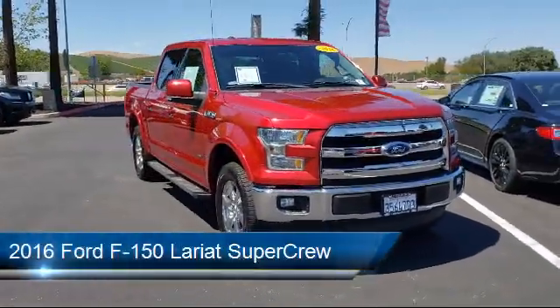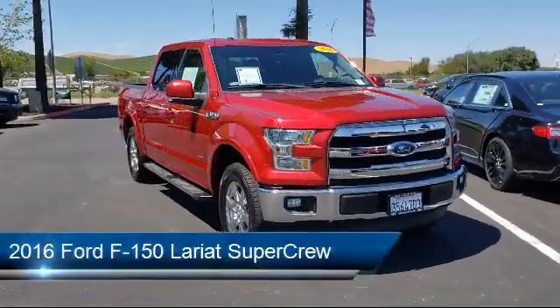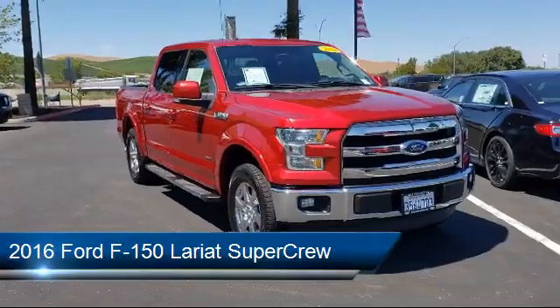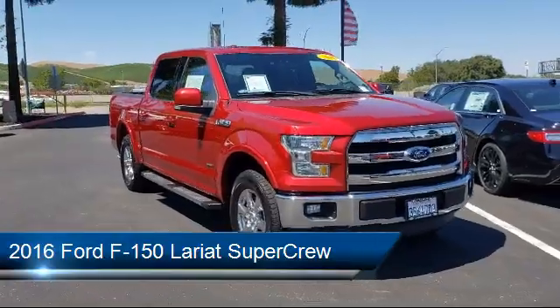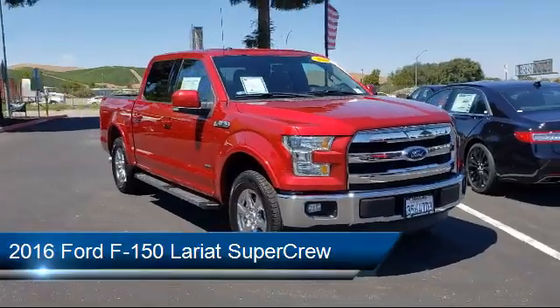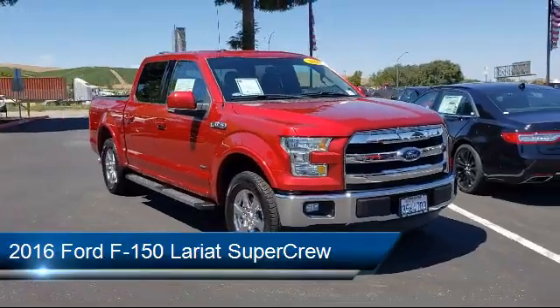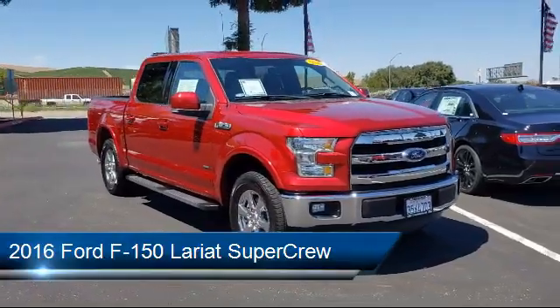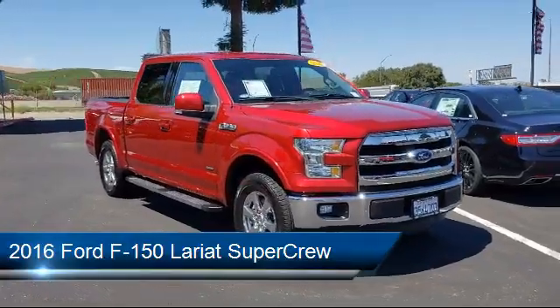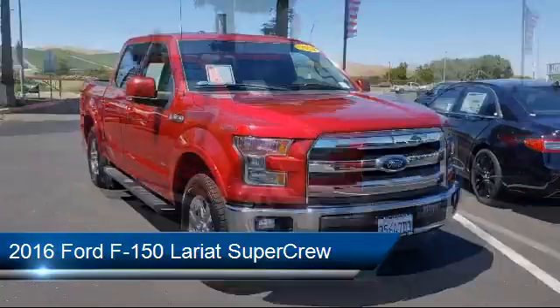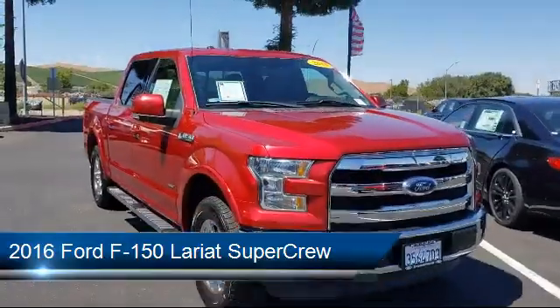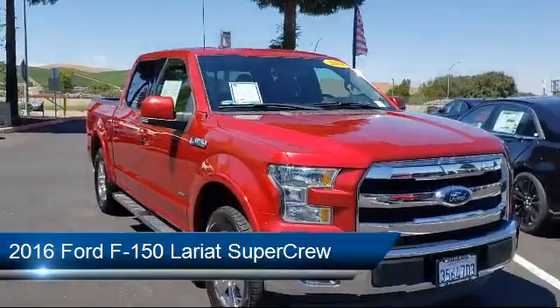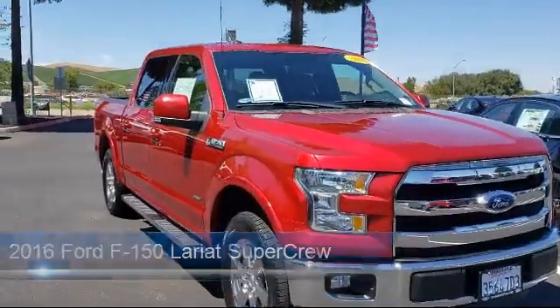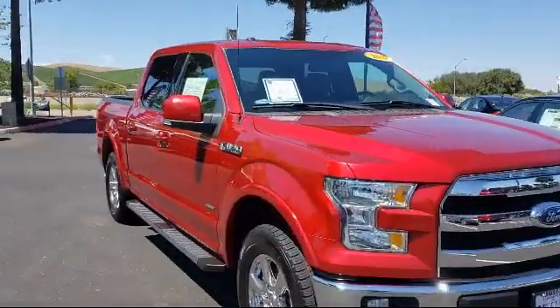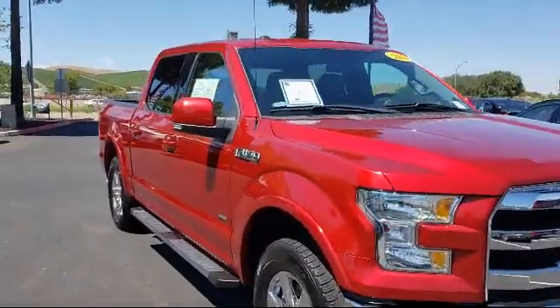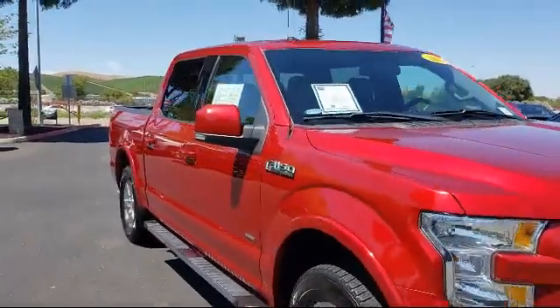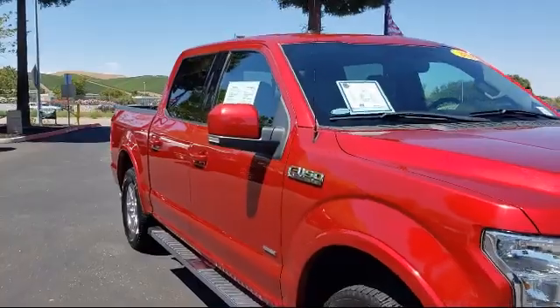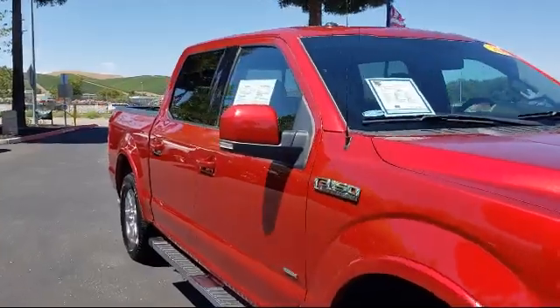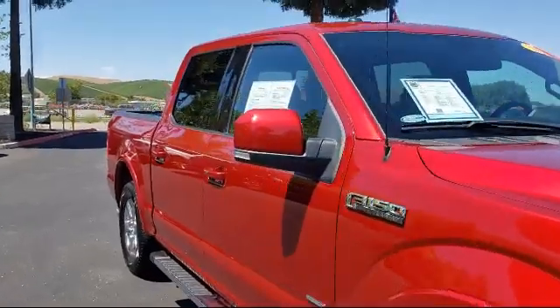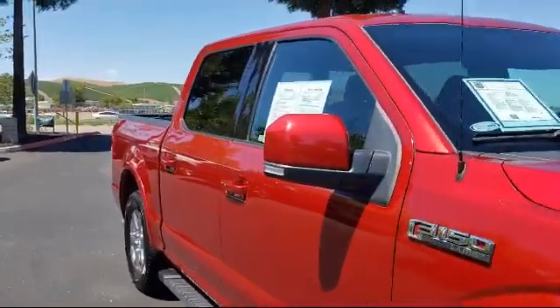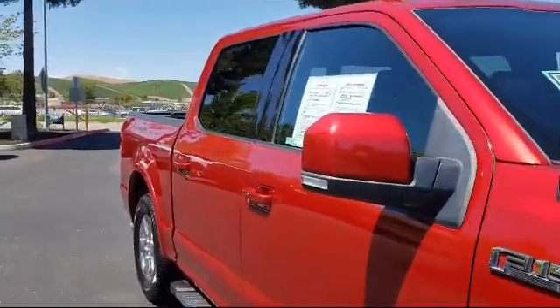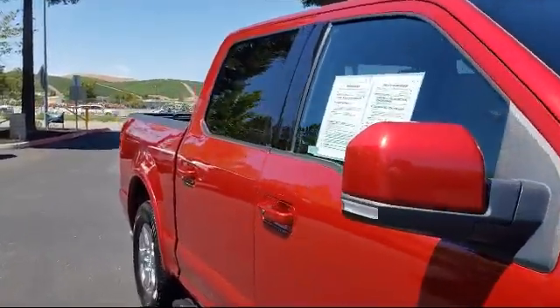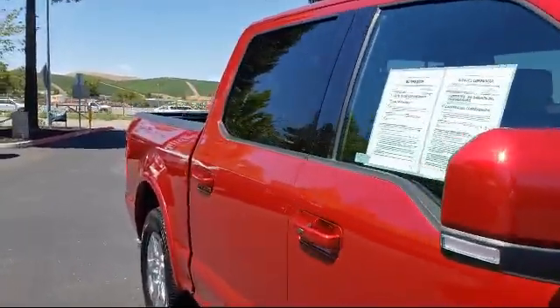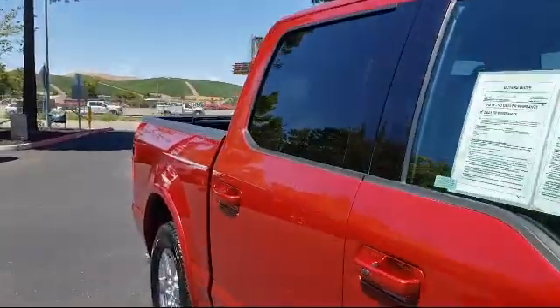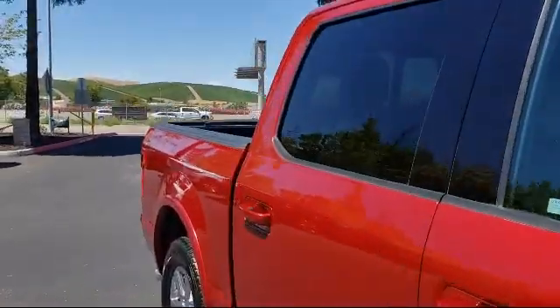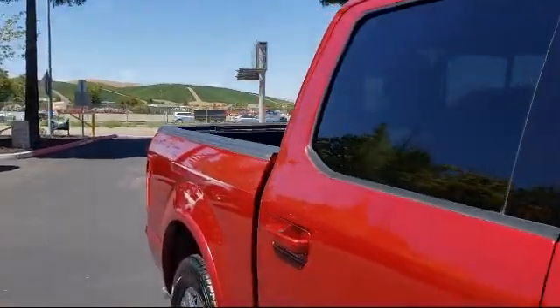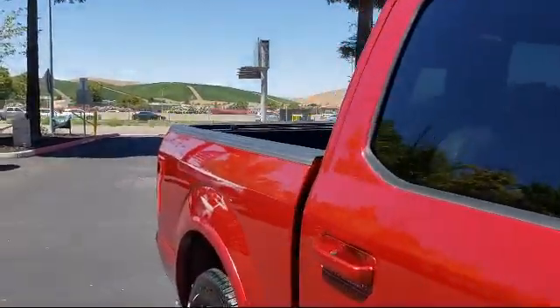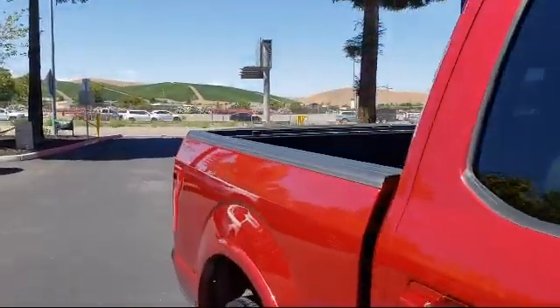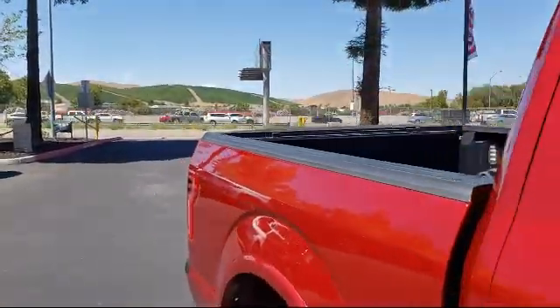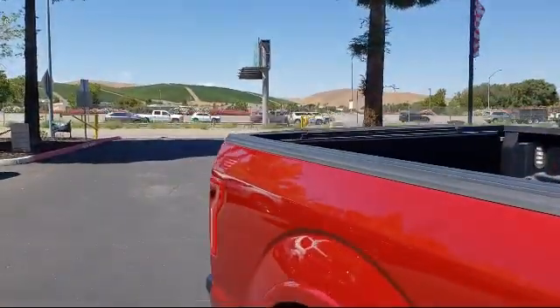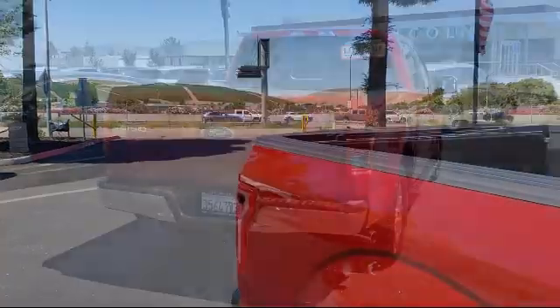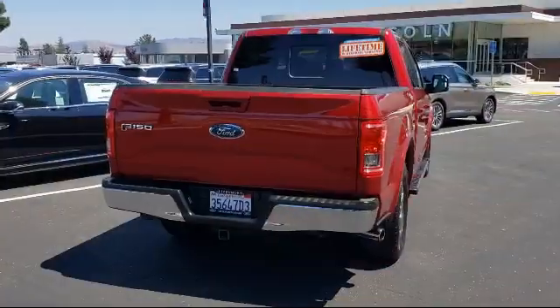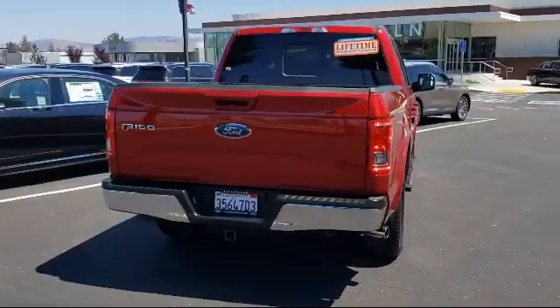It comes equipped with dual front side impact airbags, steering wheel controls, chrome bumpers, heated door mirrors, fully automatic headlights, and a rear view camera.